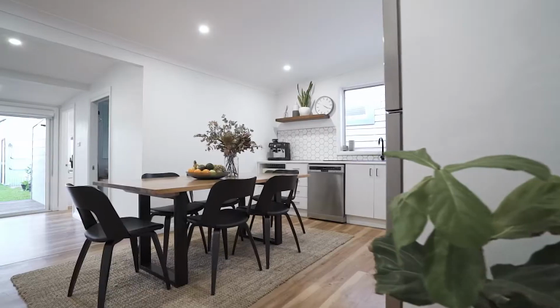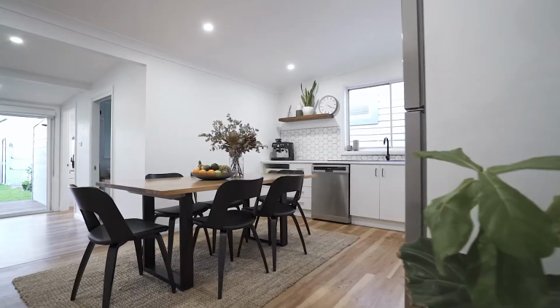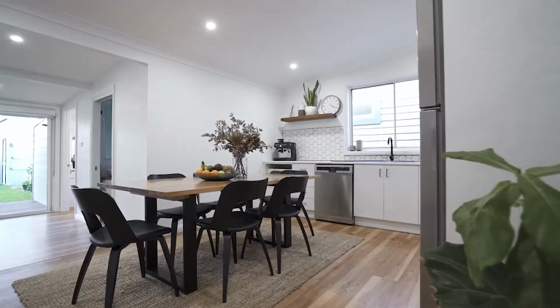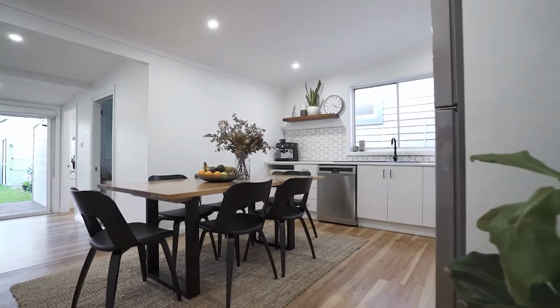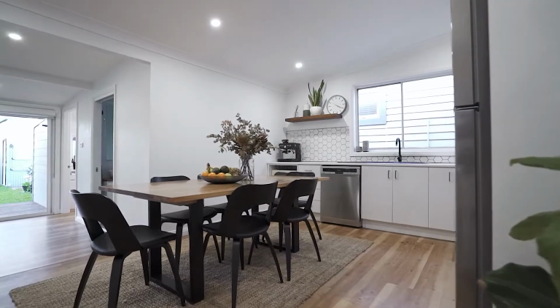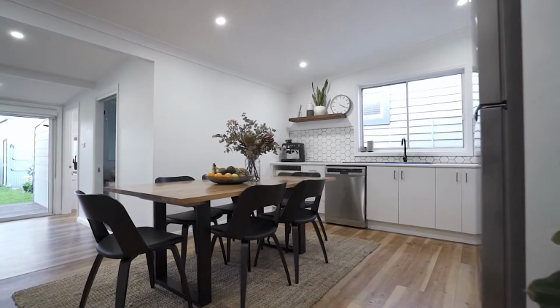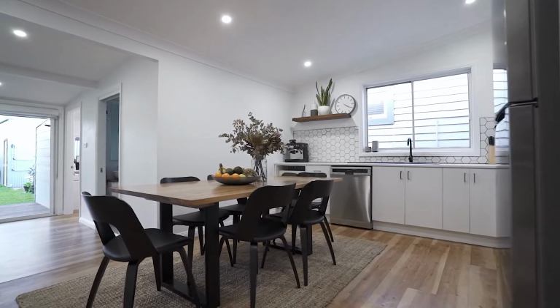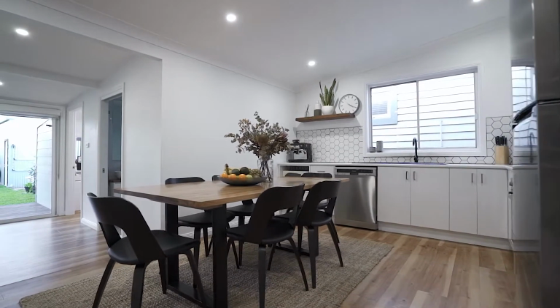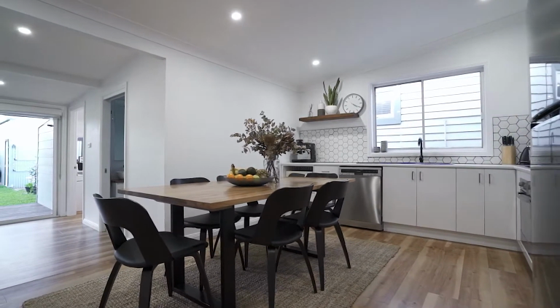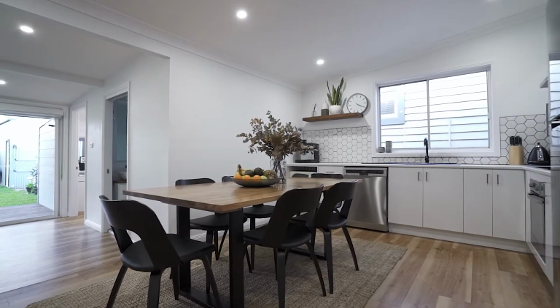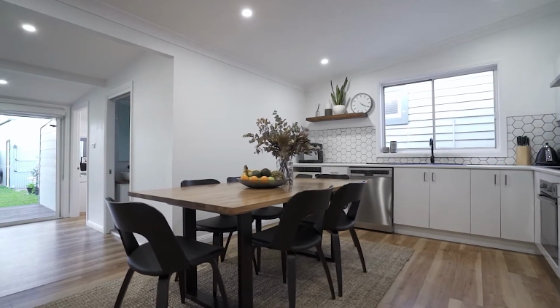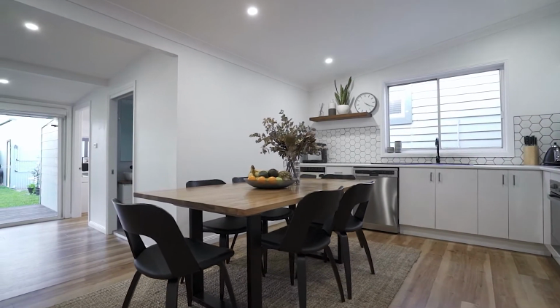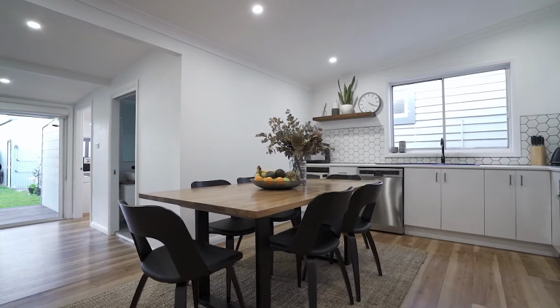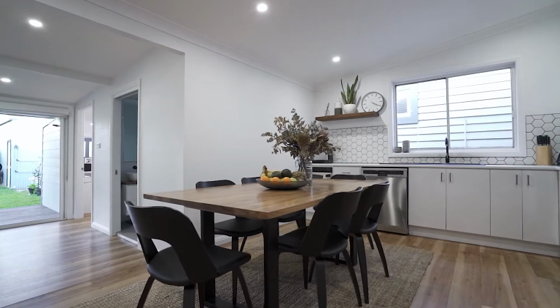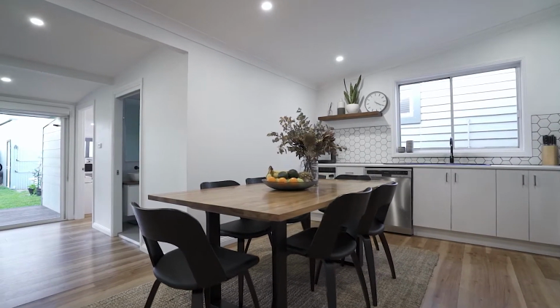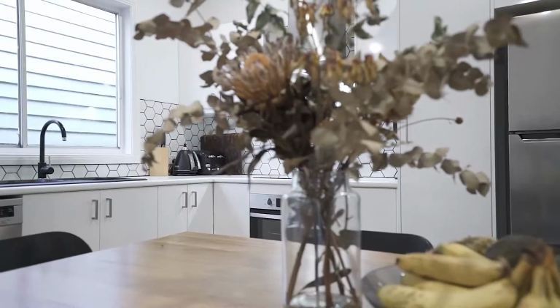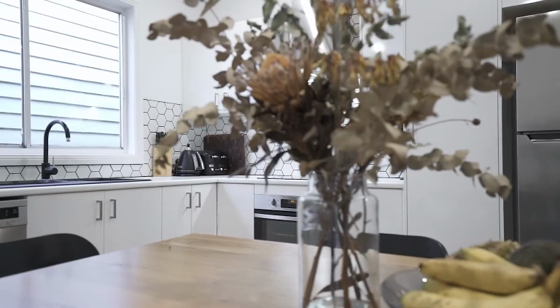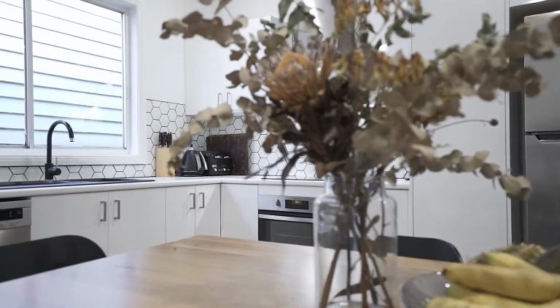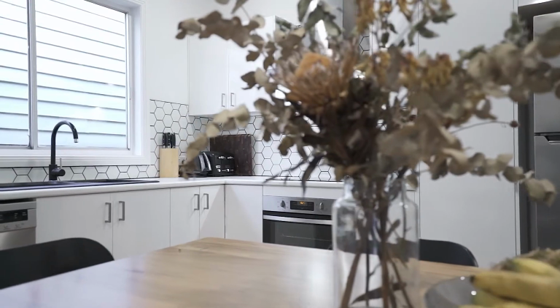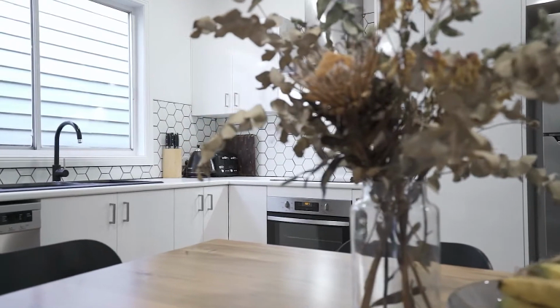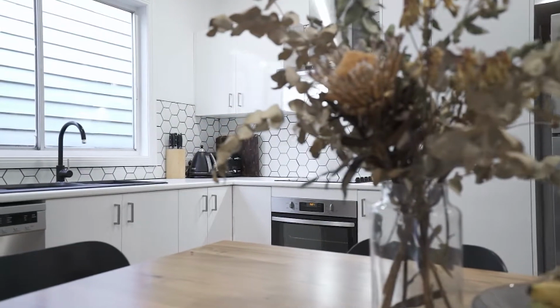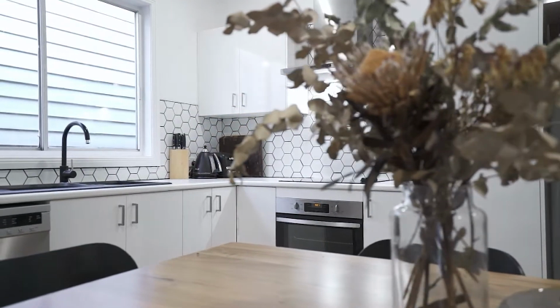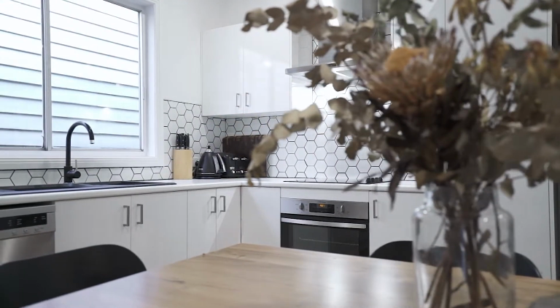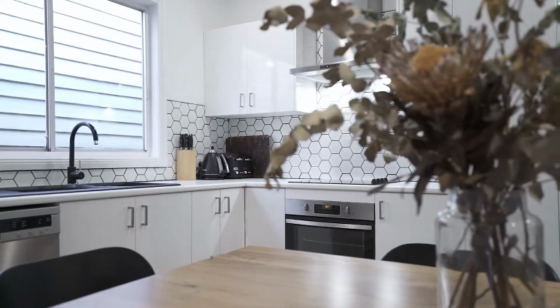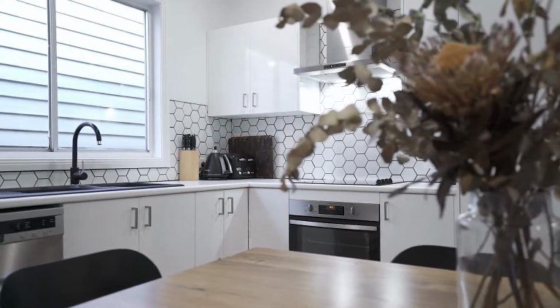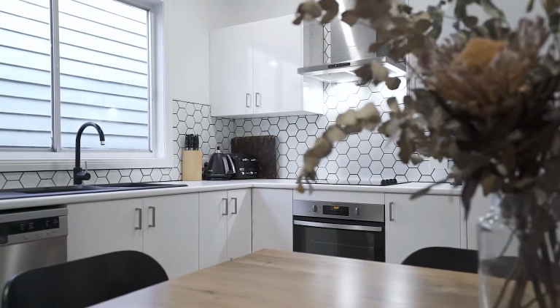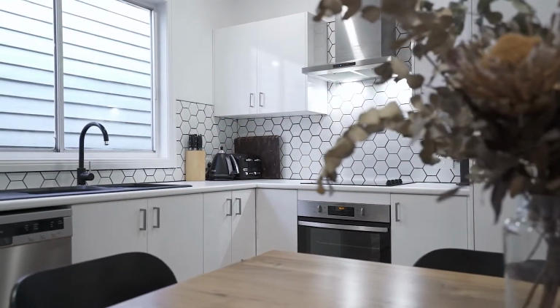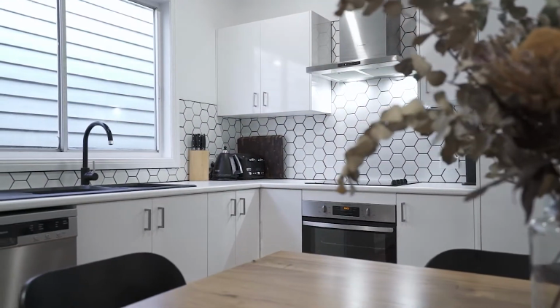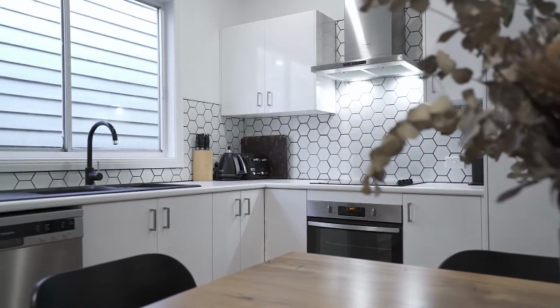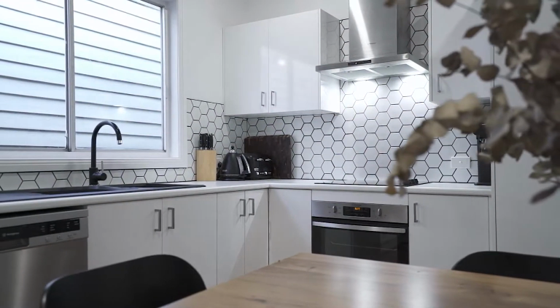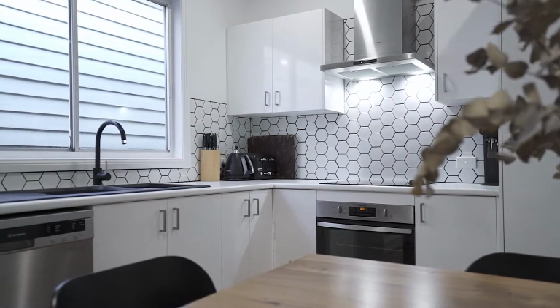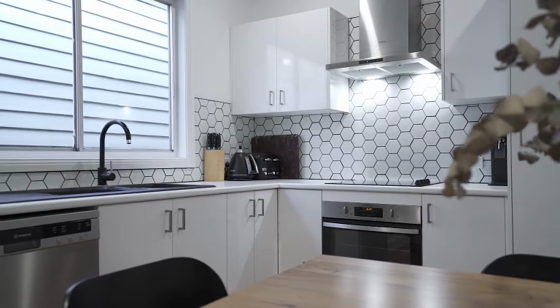This generous kitchen, complemented with the Westinghouse stainless steel appliances — the gorgeous blackstone sink is coupled with the black and white splashback tiles to create this modern feel.